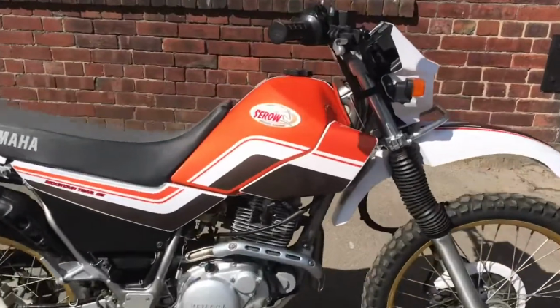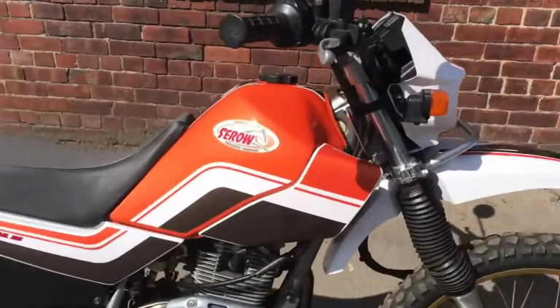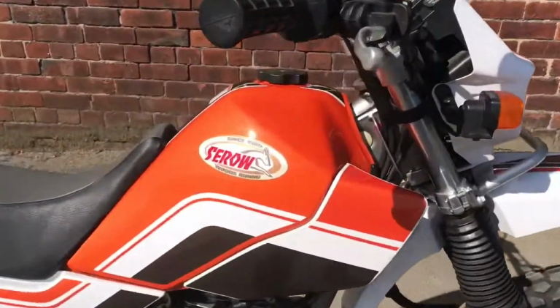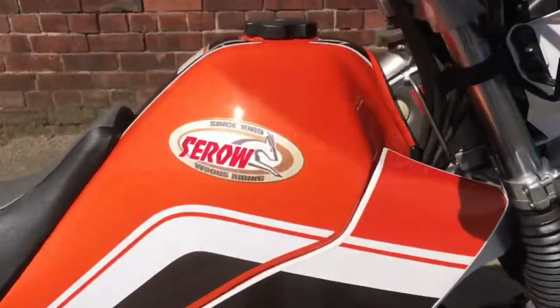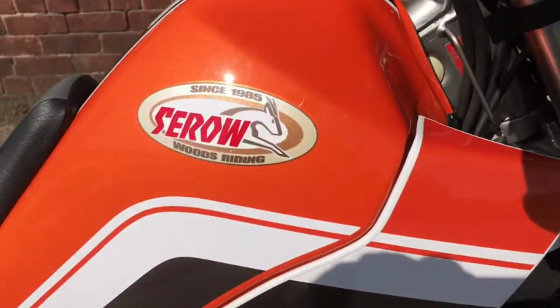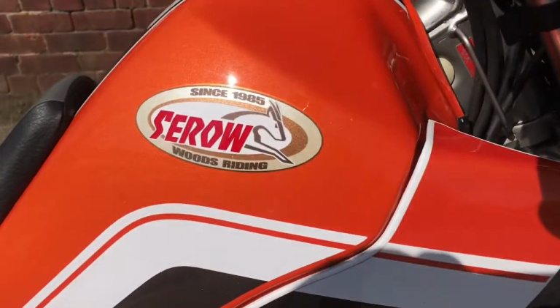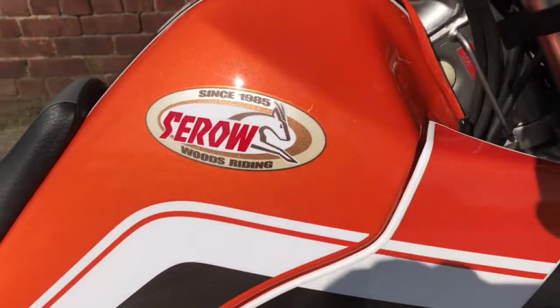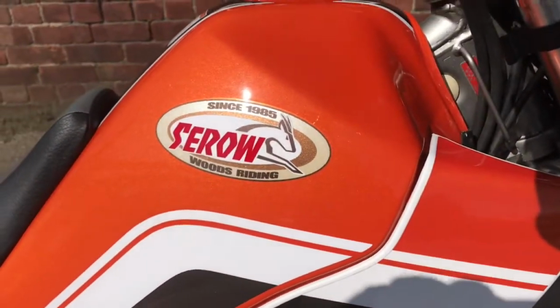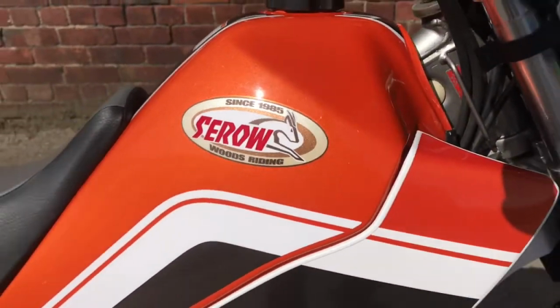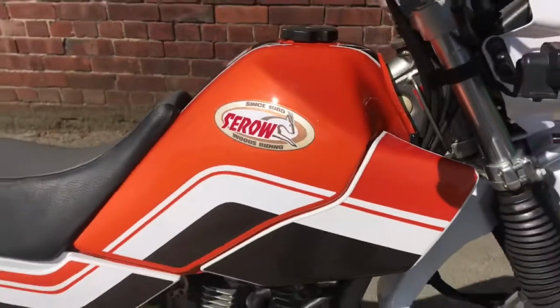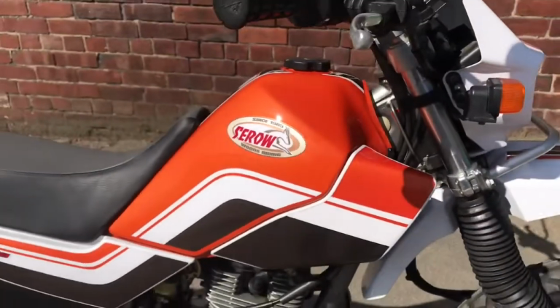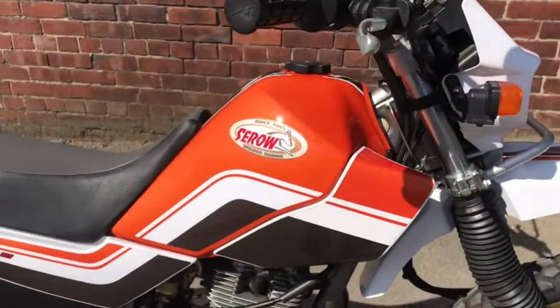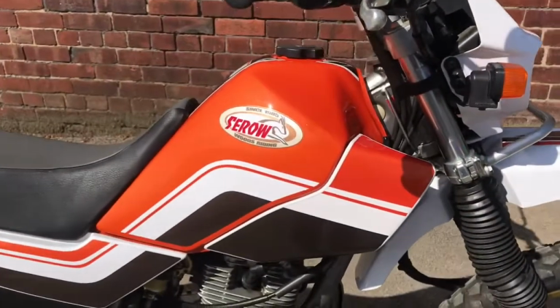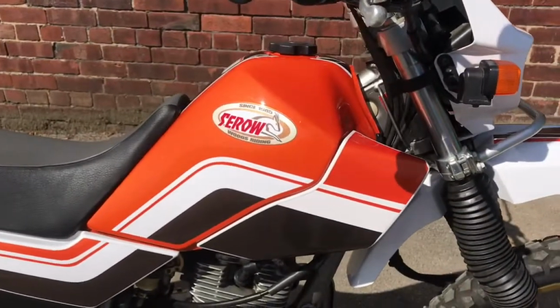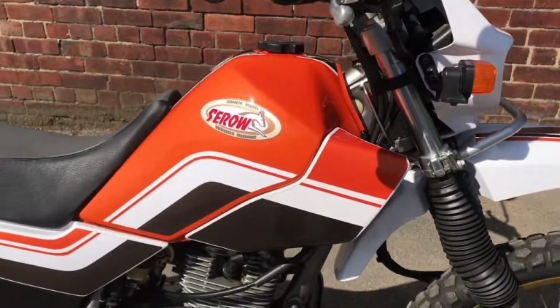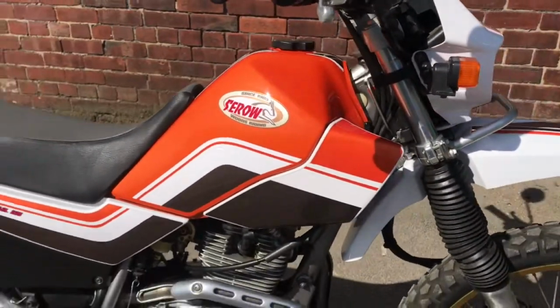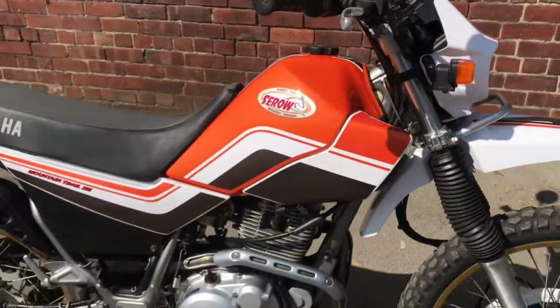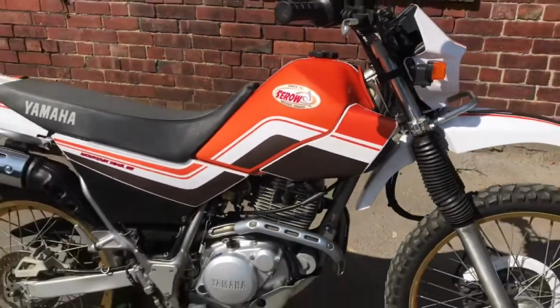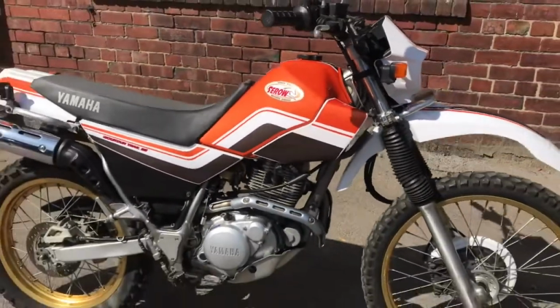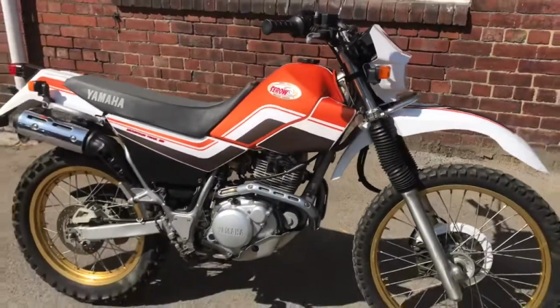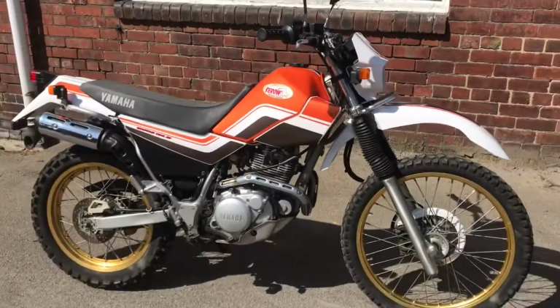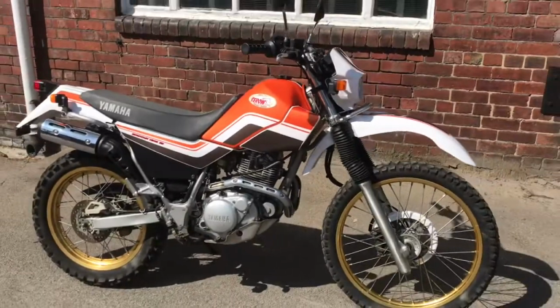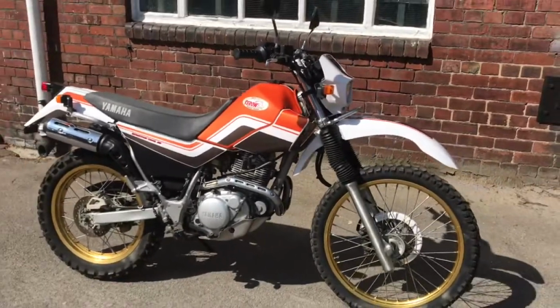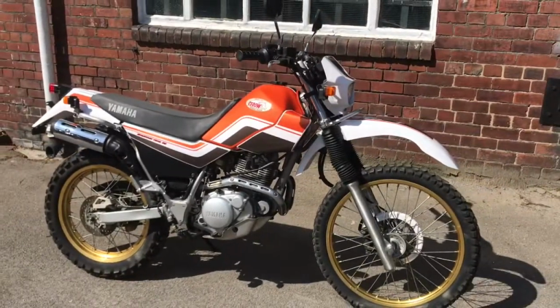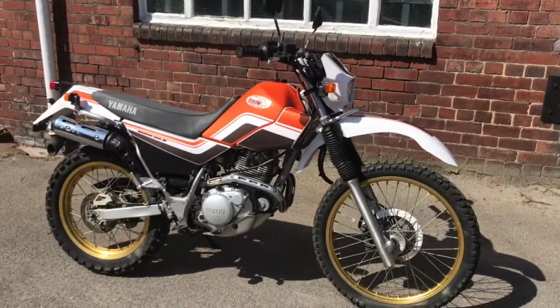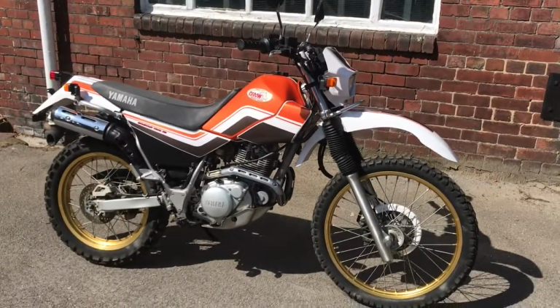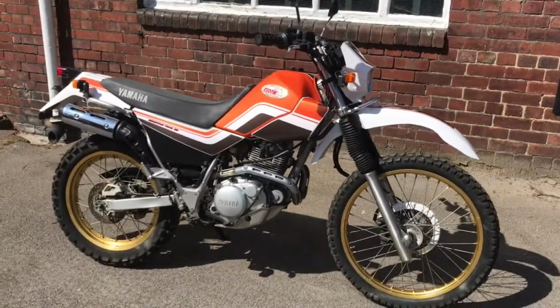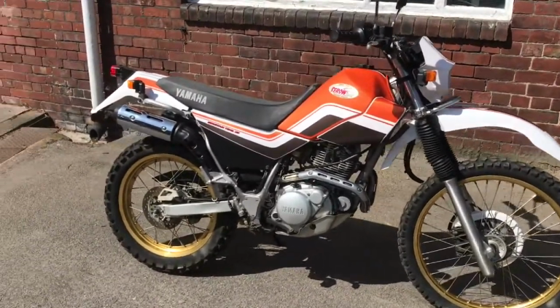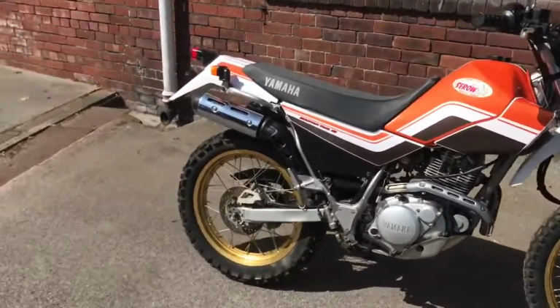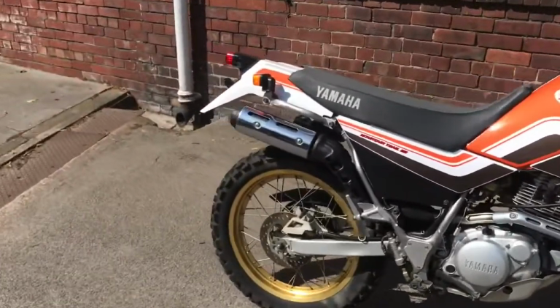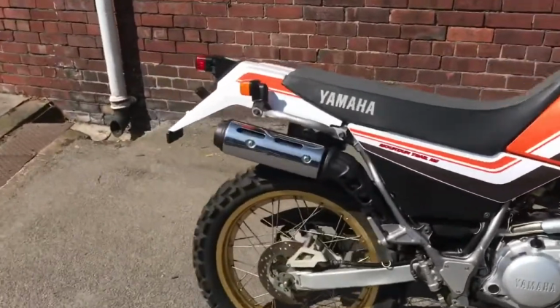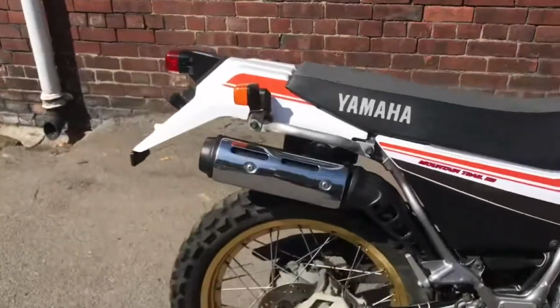This is our year 2000 Yamaha Serow 225 in this gorgeous metallic orange. Overall the condition is really nice. There are a couple of things which I'll point out to you, and we'll start at the back.